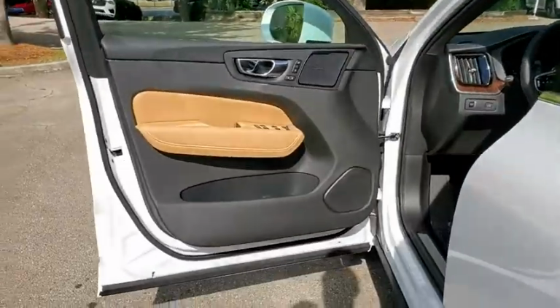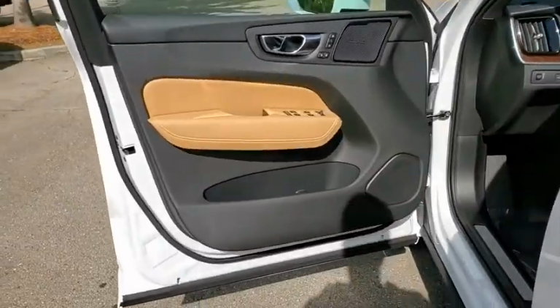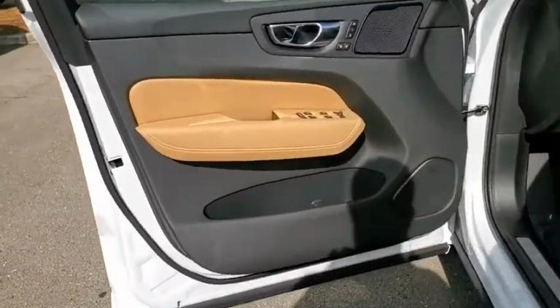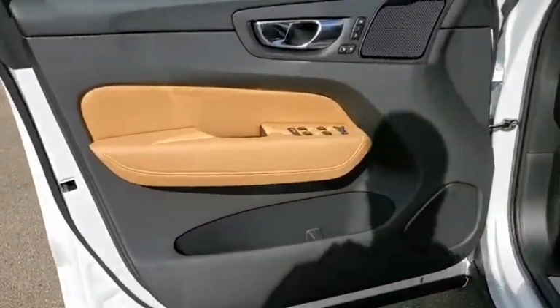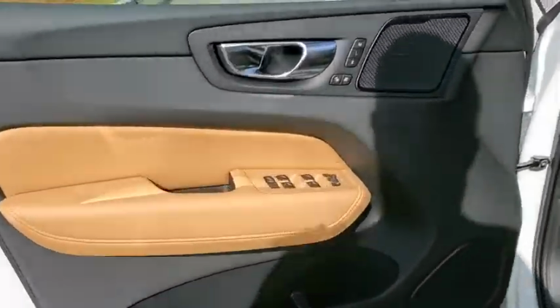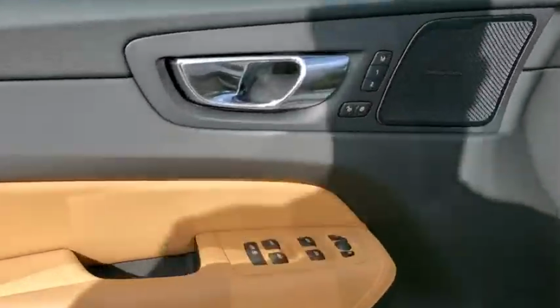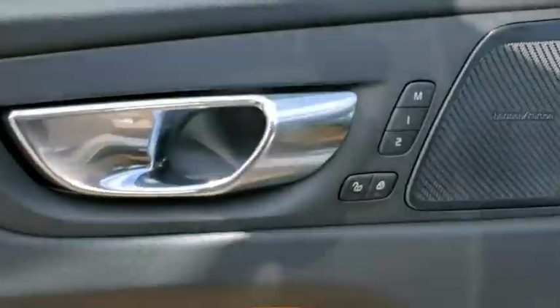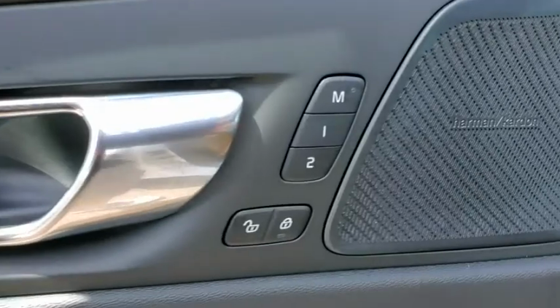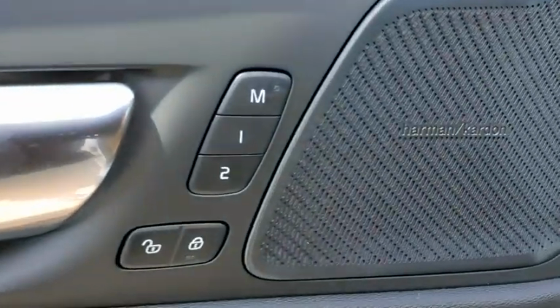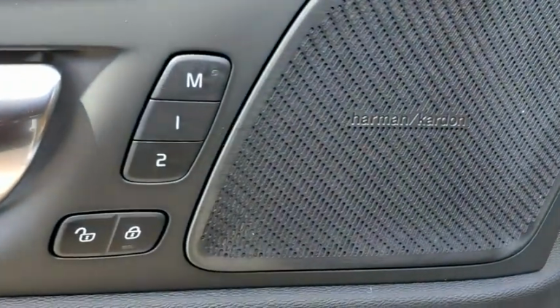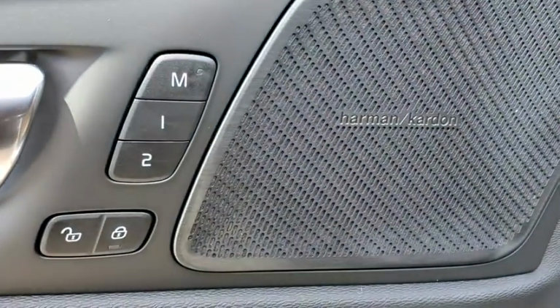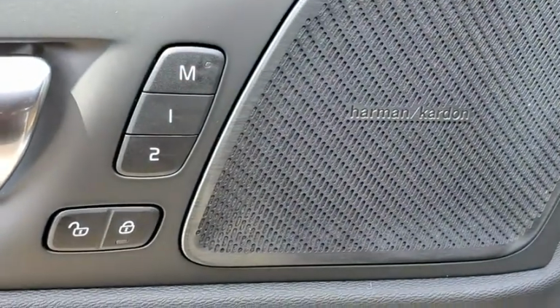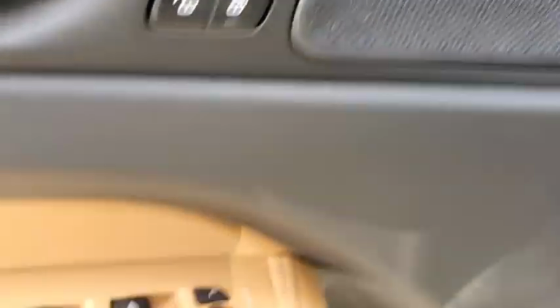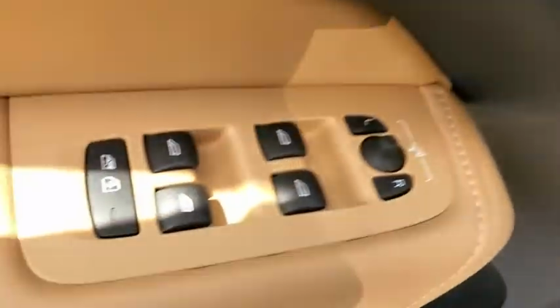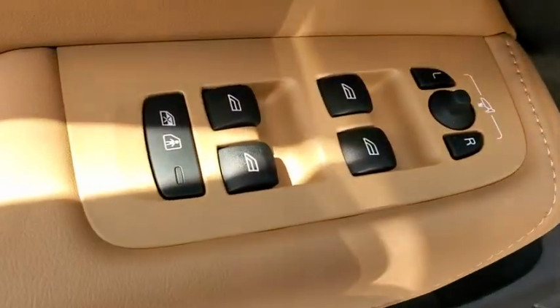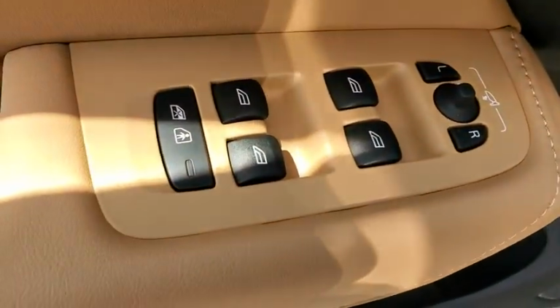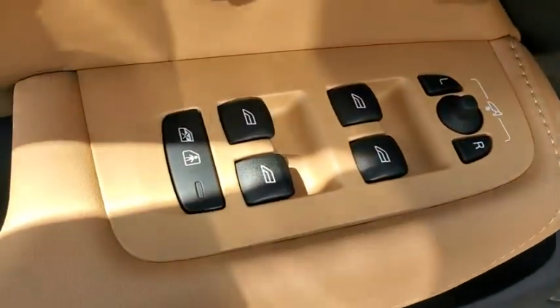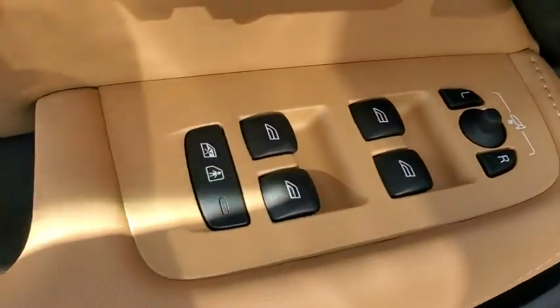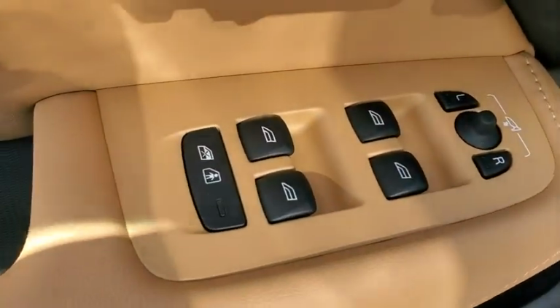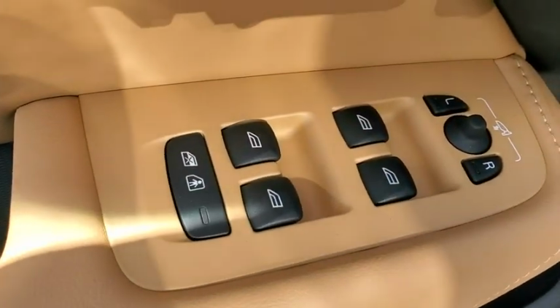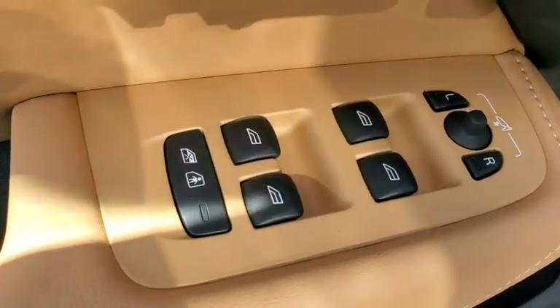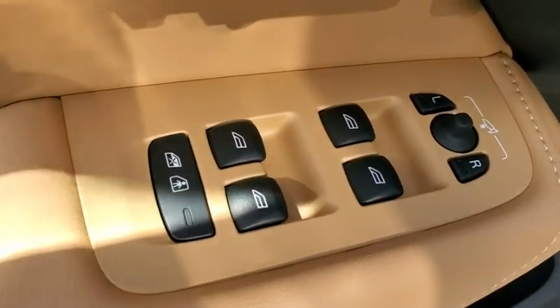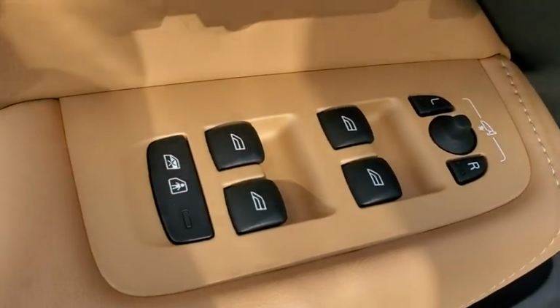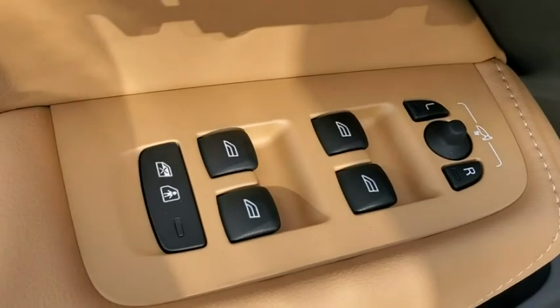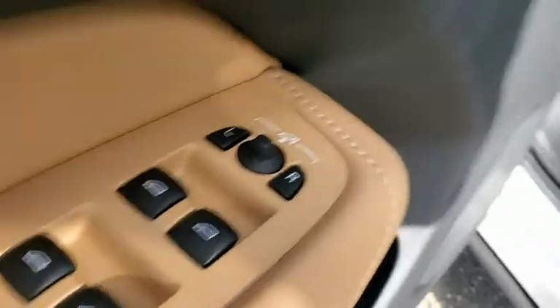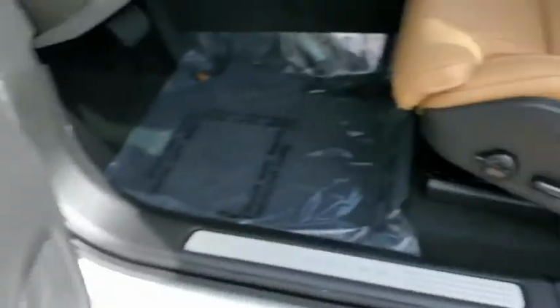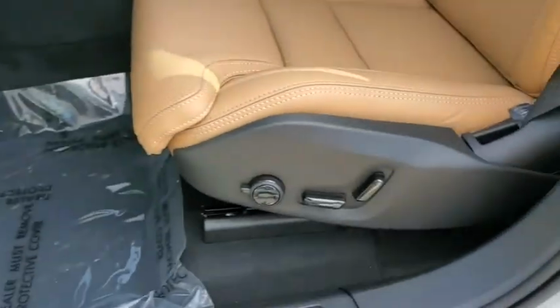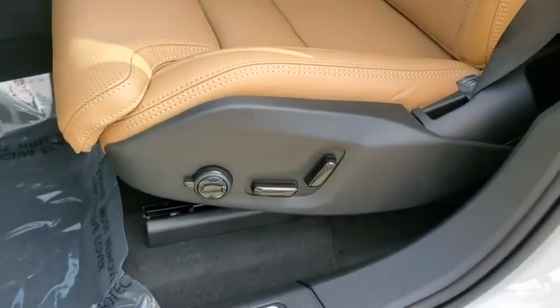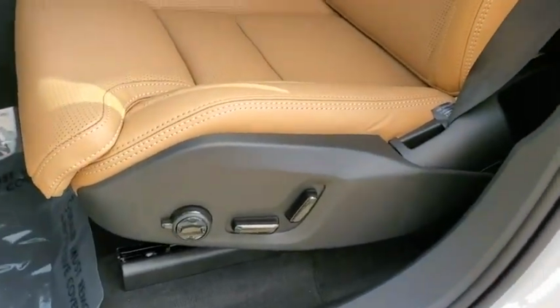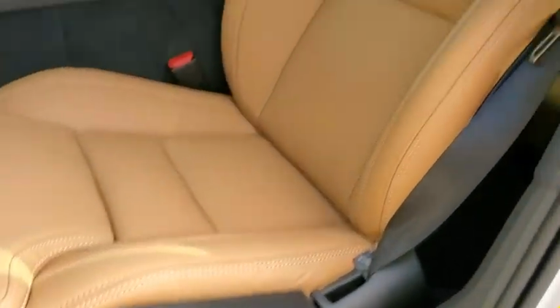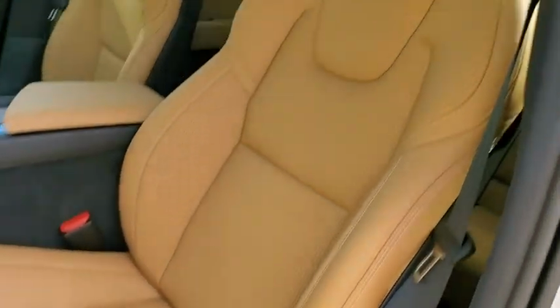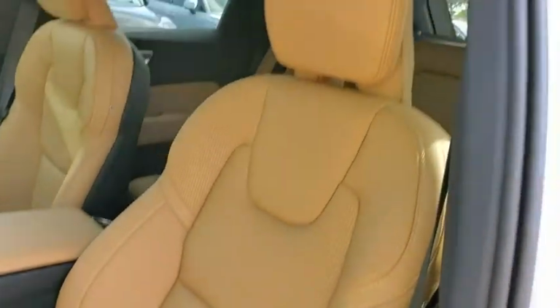Trip Computer, Power Moonroof, Panic Alarm, Remote Keyless Entry, Tachometer, Brake Assist. If you like it online, you'll love it in your driveway. Take it for a spin today.